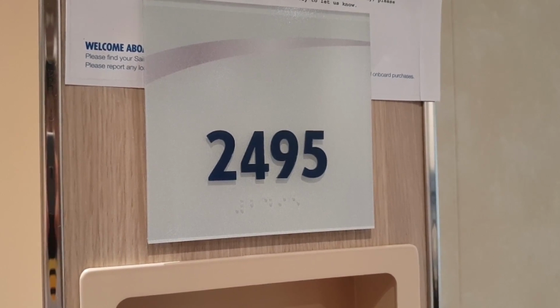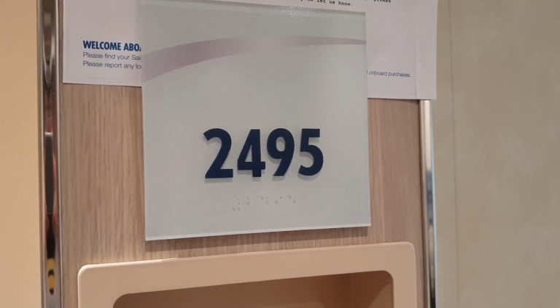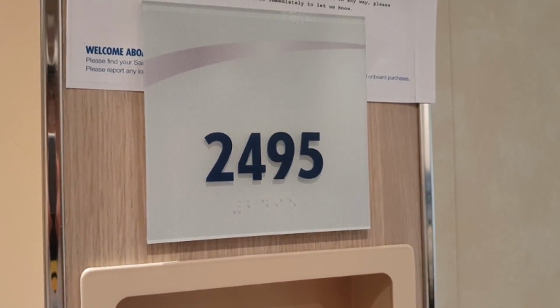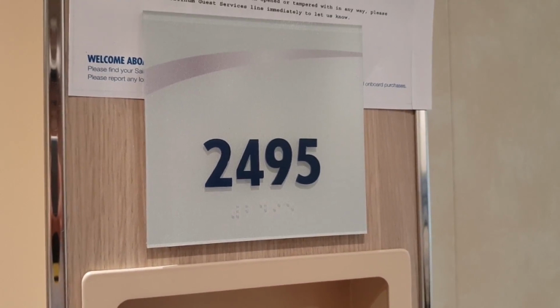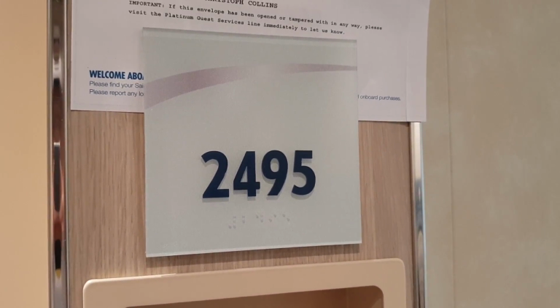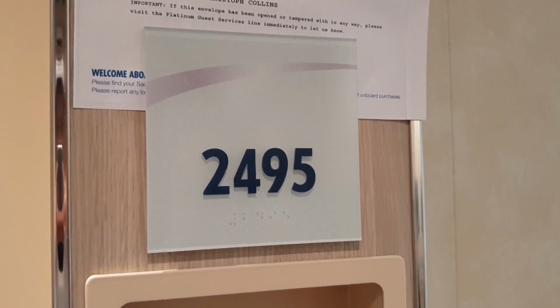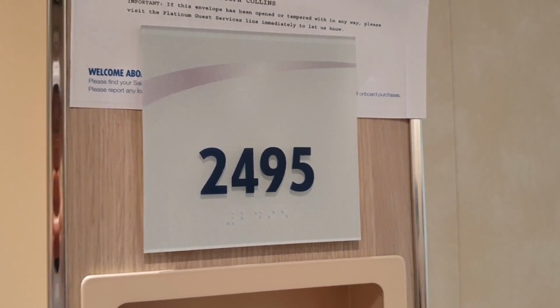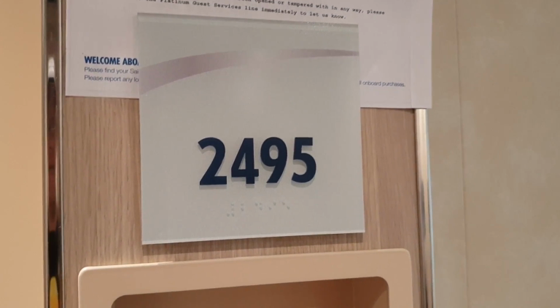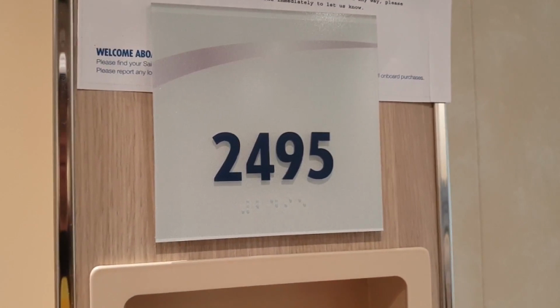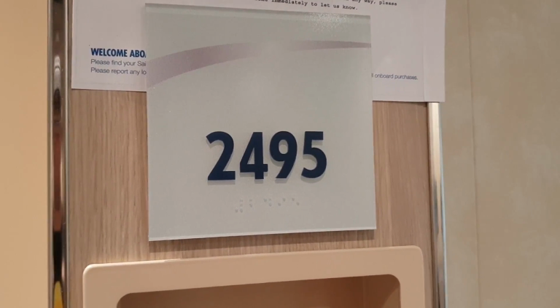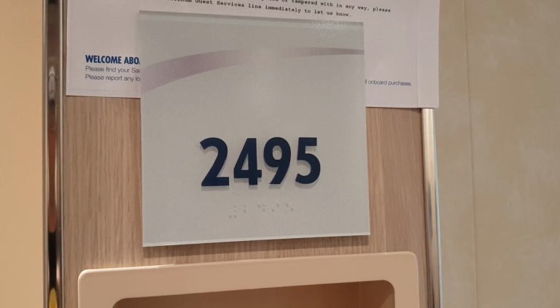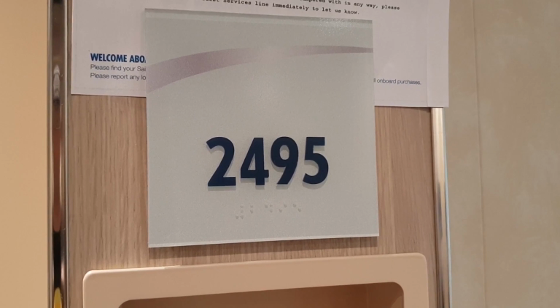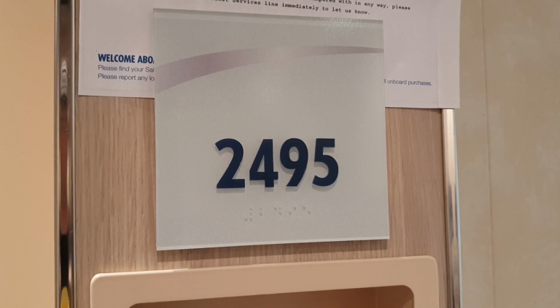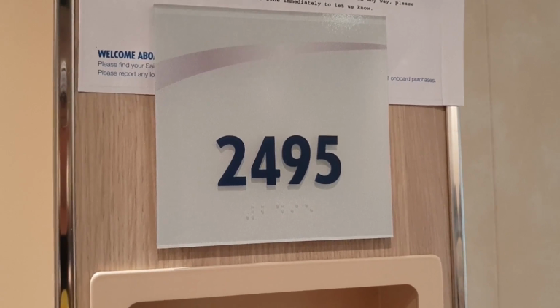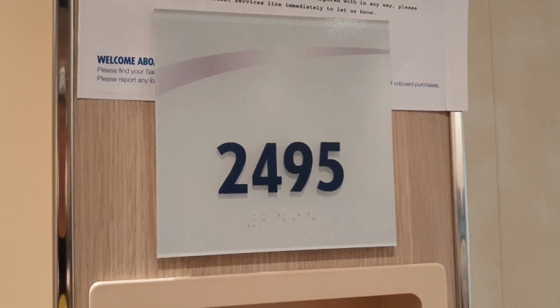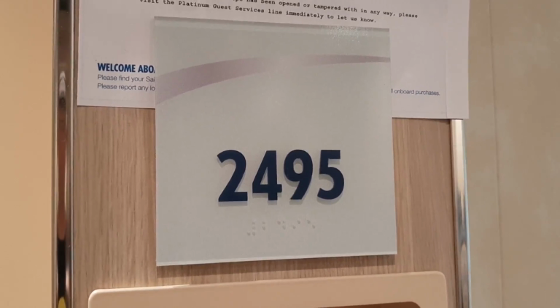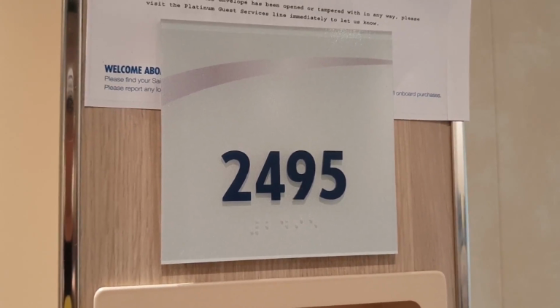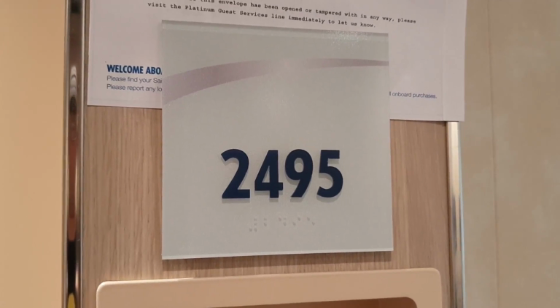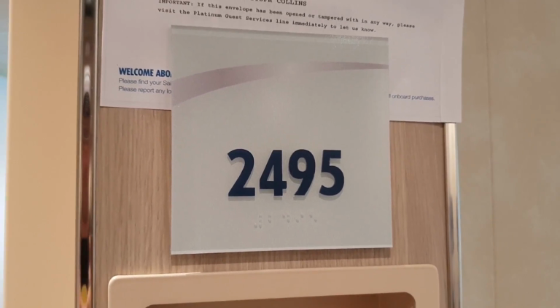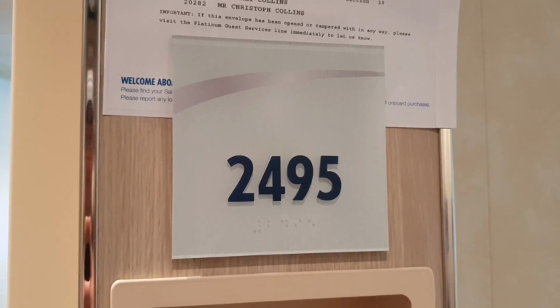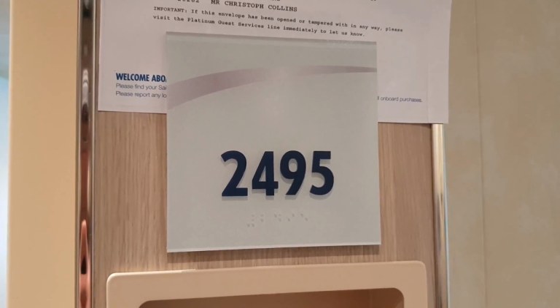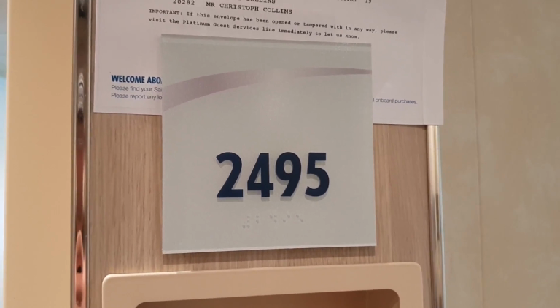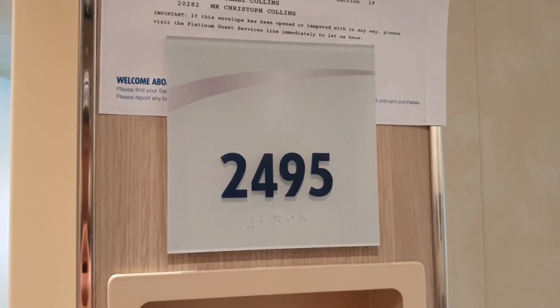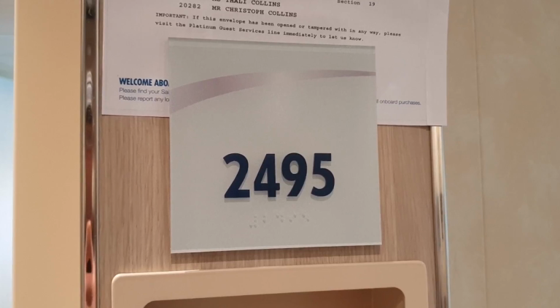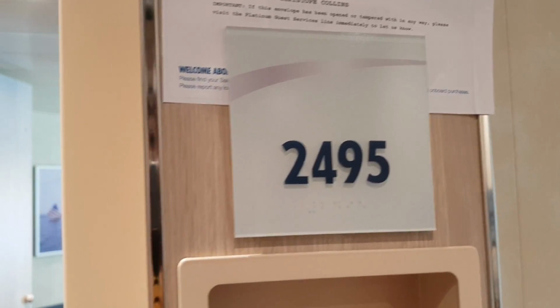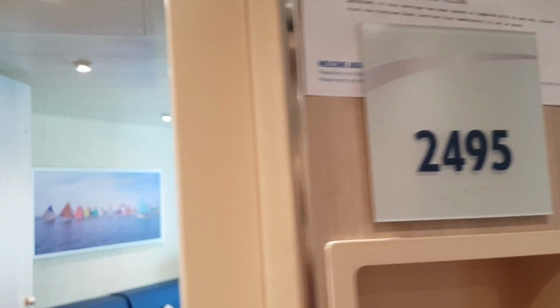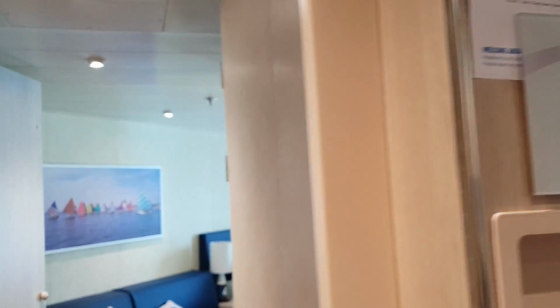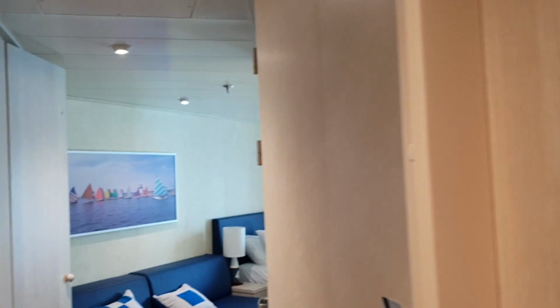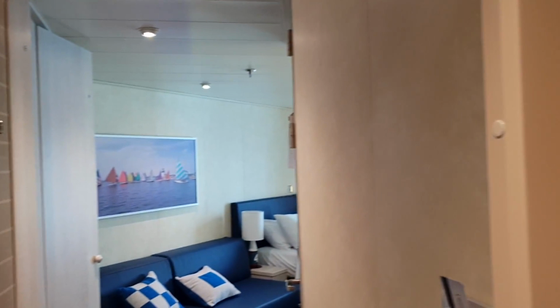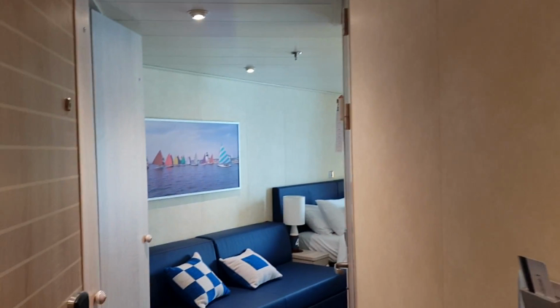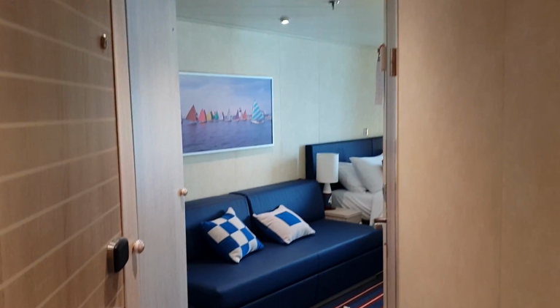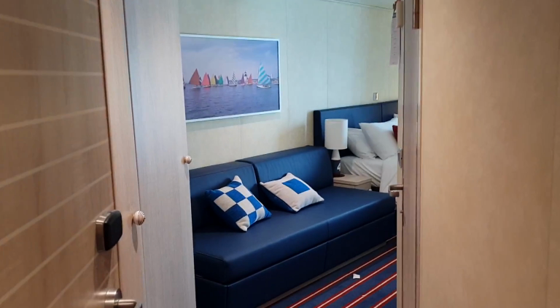Welcome everybody to I Like Cruise Ships, the YouTube channel. We're going to have a little walk around here on one of the Deck 2 aft Family Harbour cabins. This is cabin 2495. I hope you enjoy the little quick walk around we're going to do.